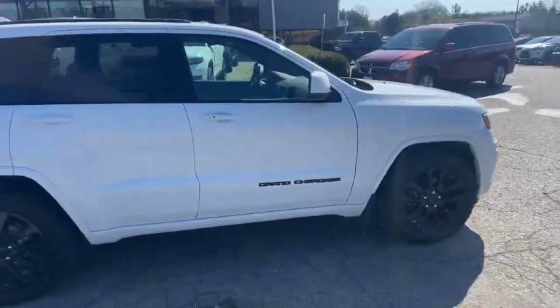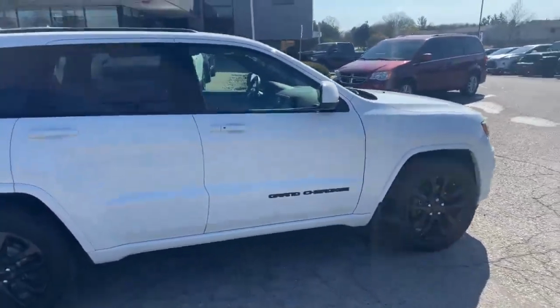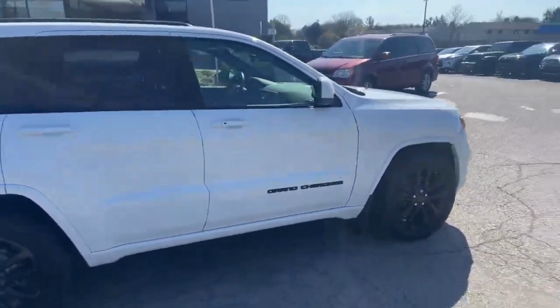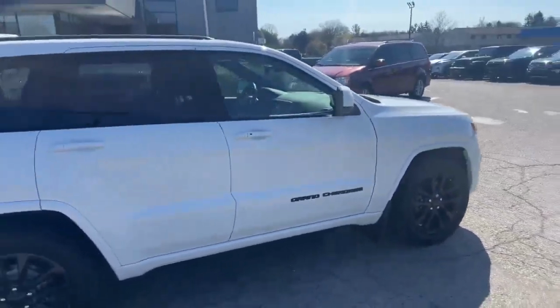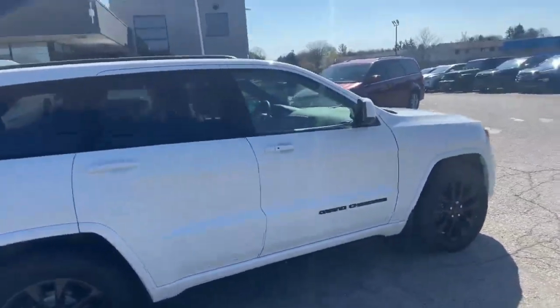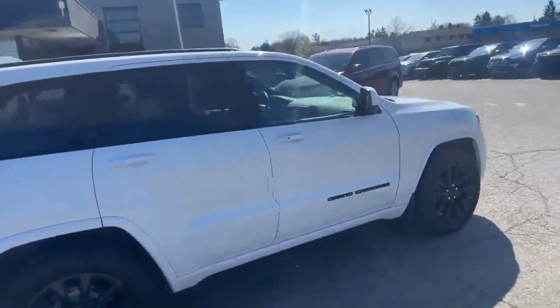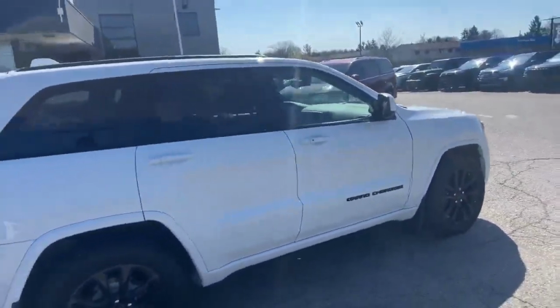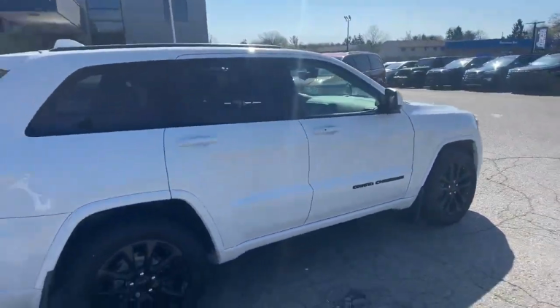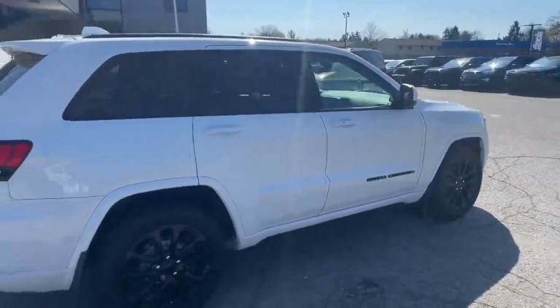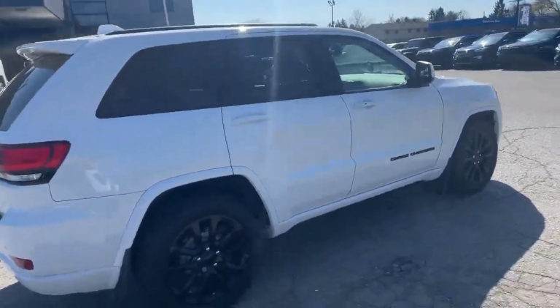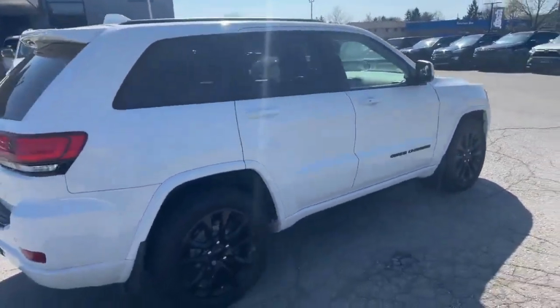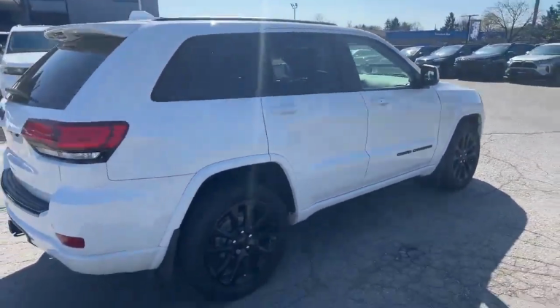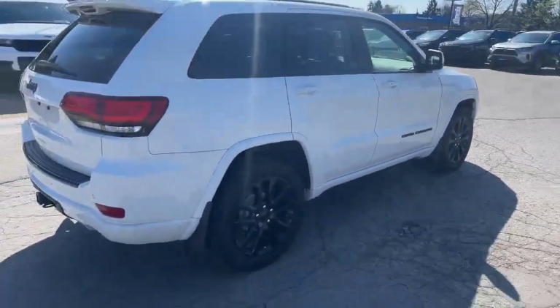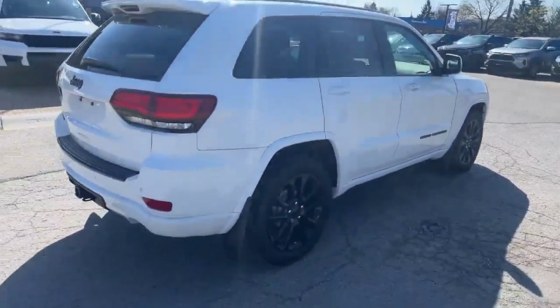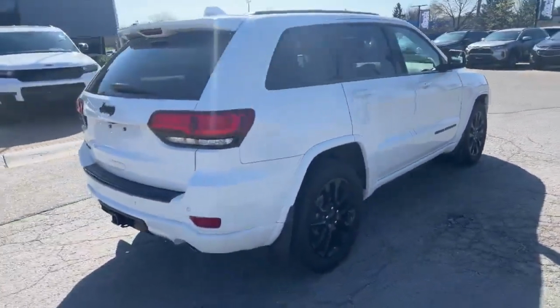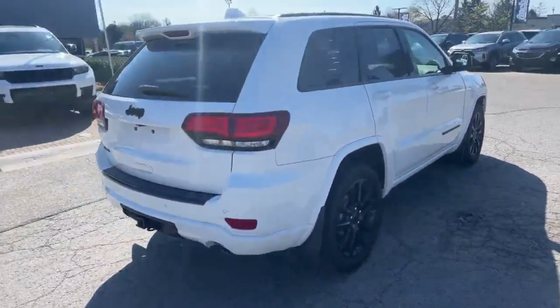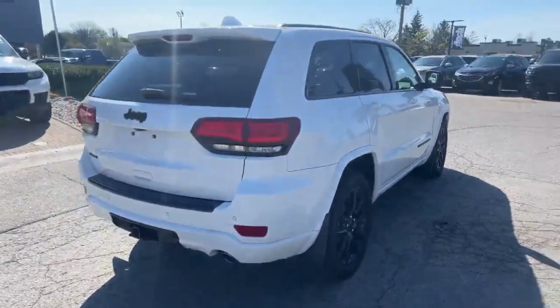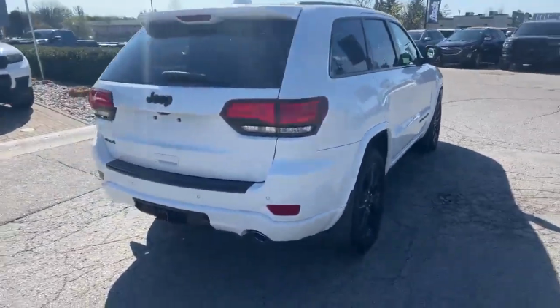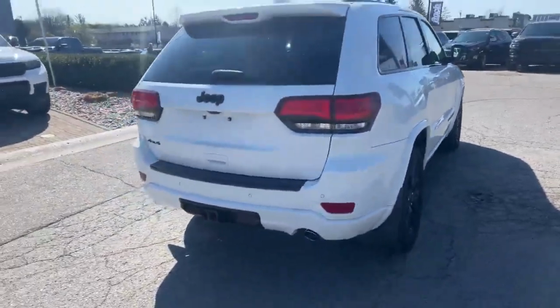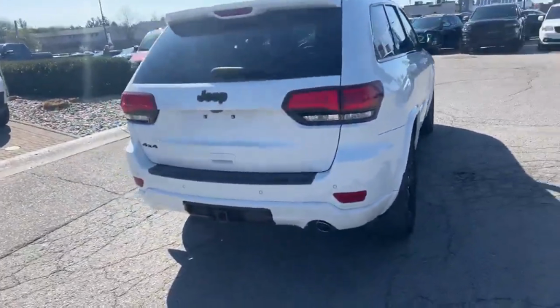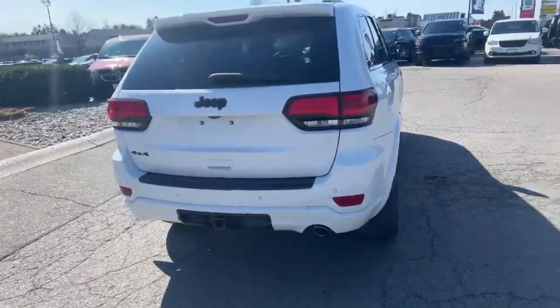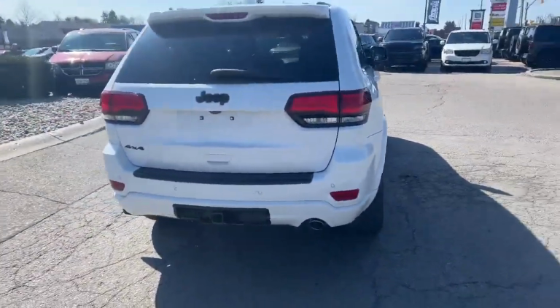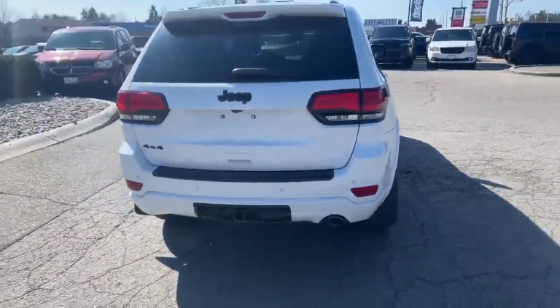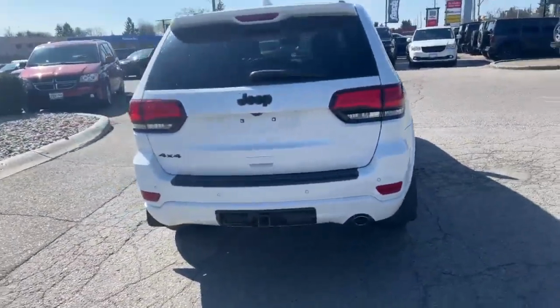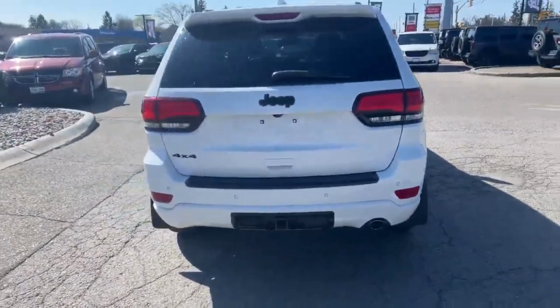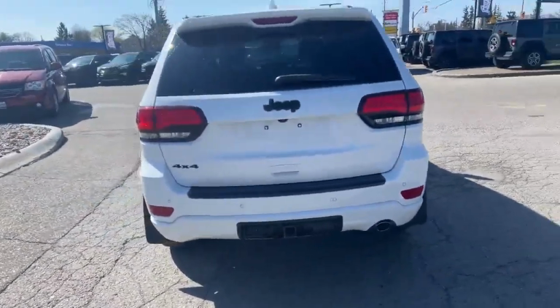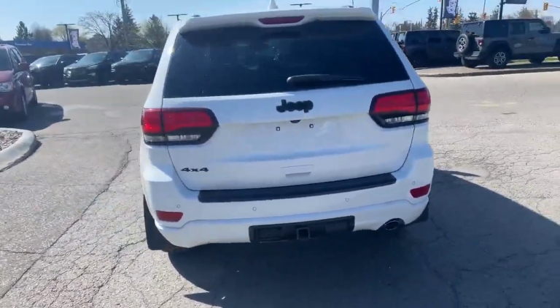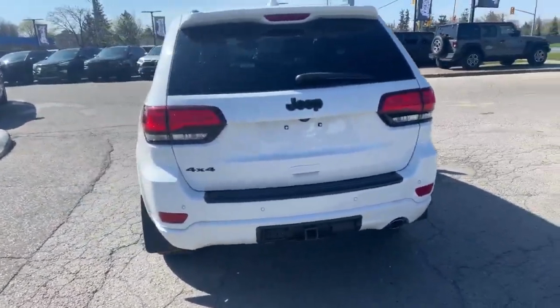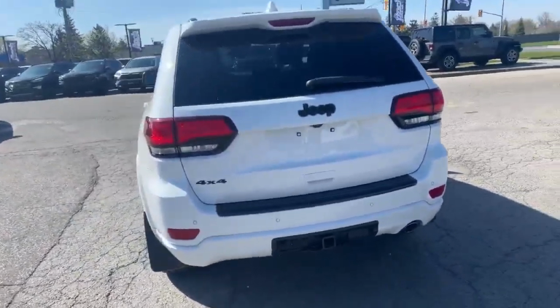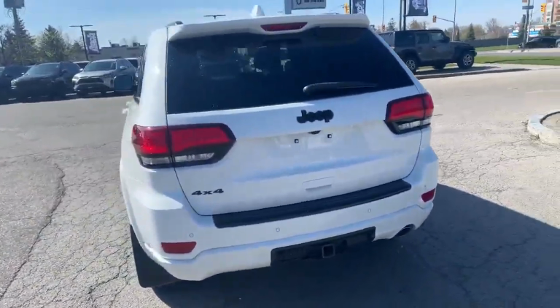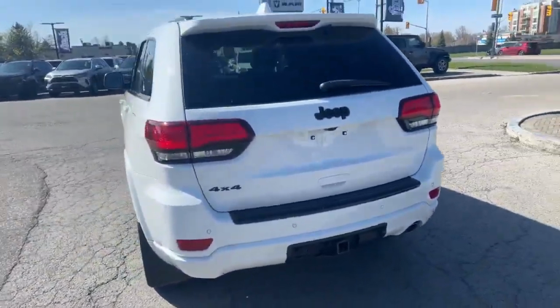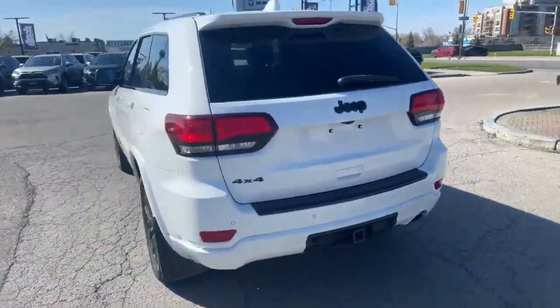With the Laredo package you get the blacked out badges, grille, and rims. It's got a hitch receiver on the back, backup sensors, and a backup camera.